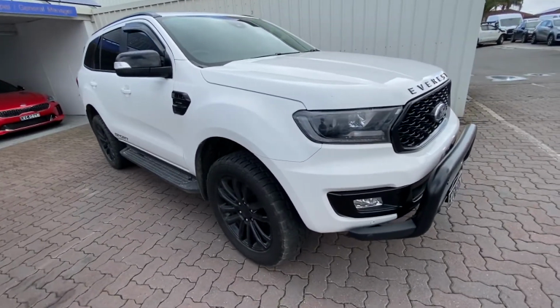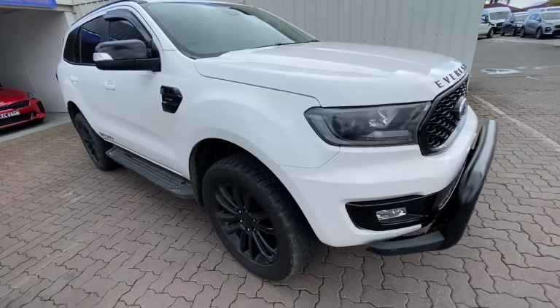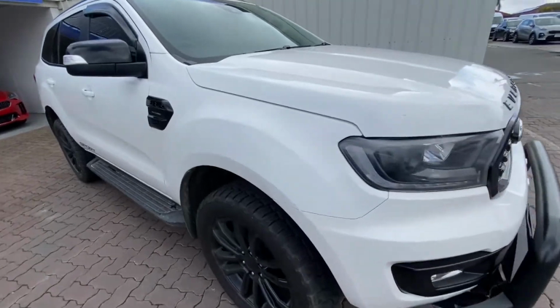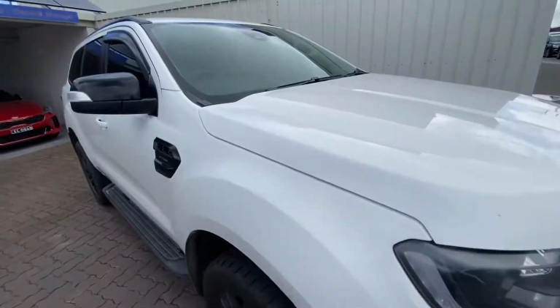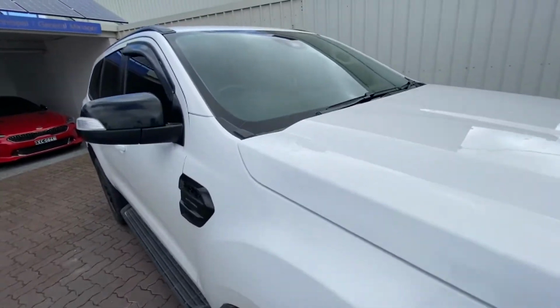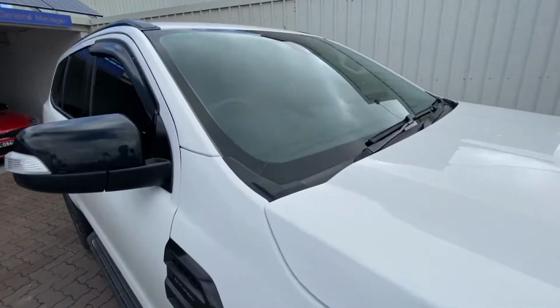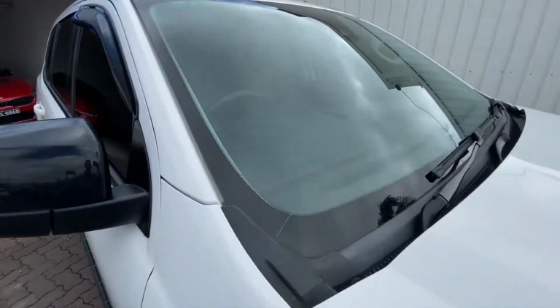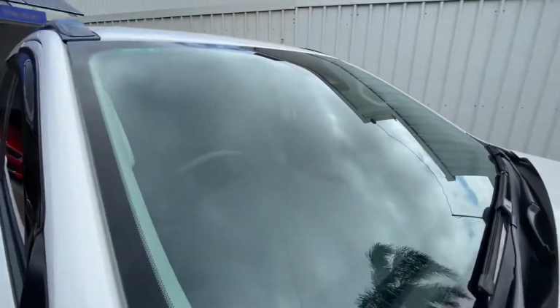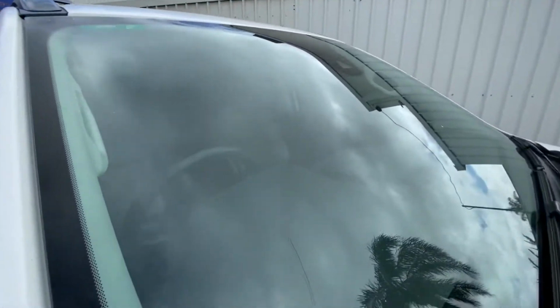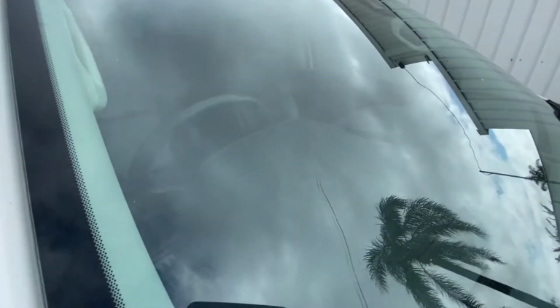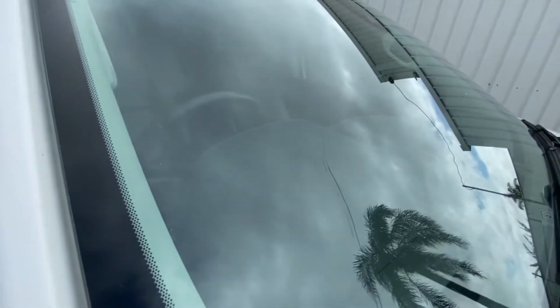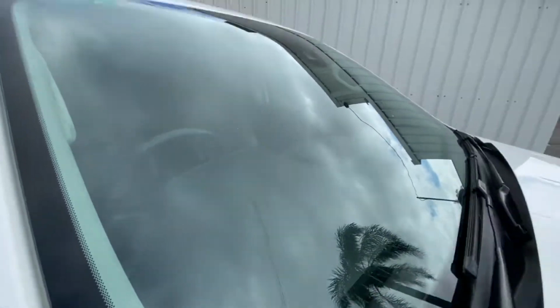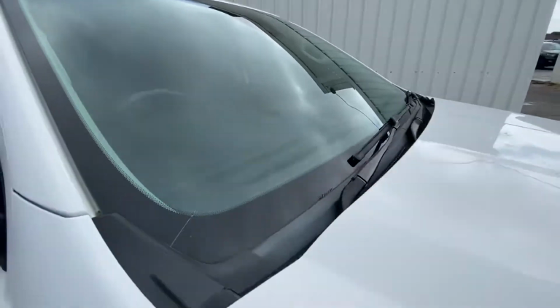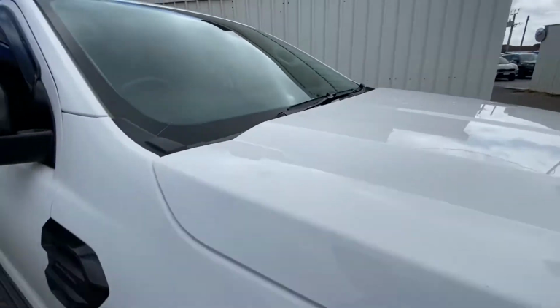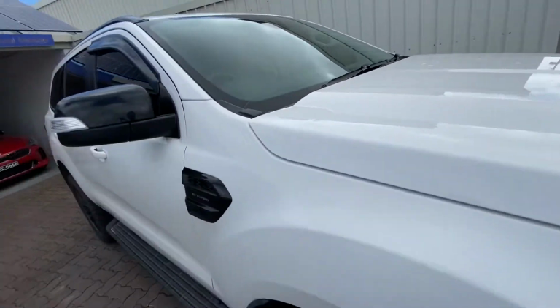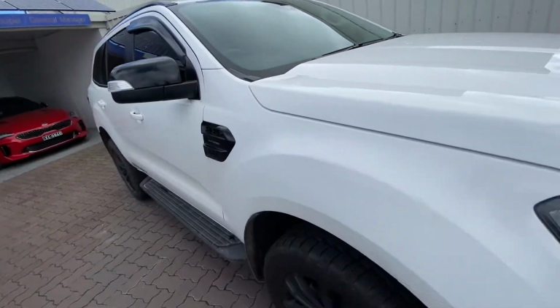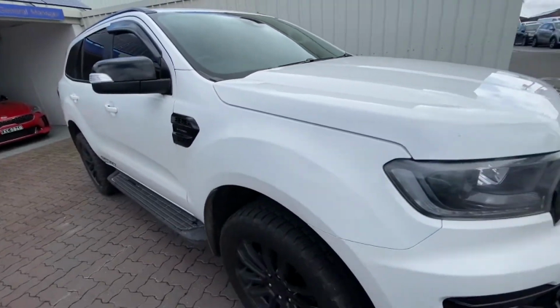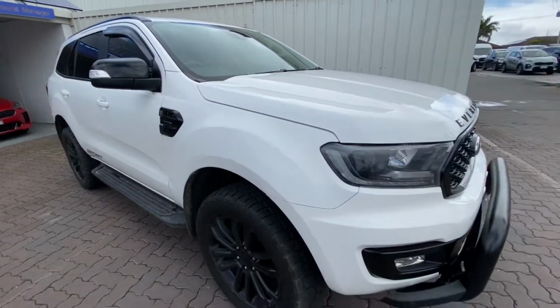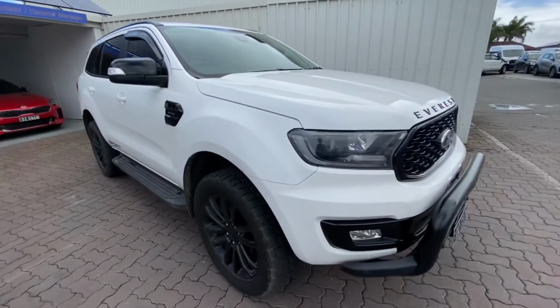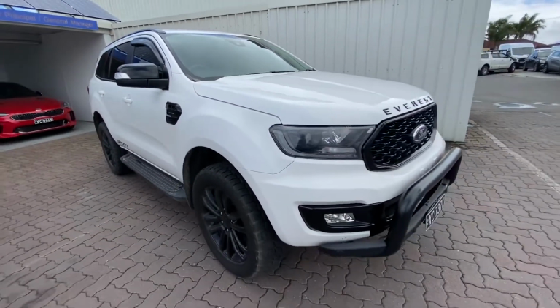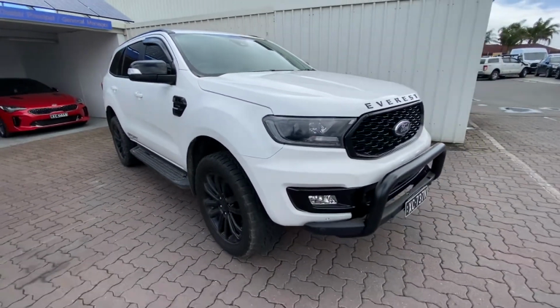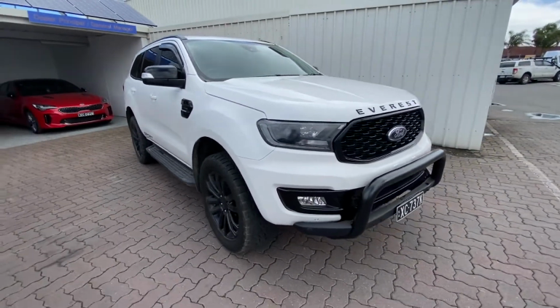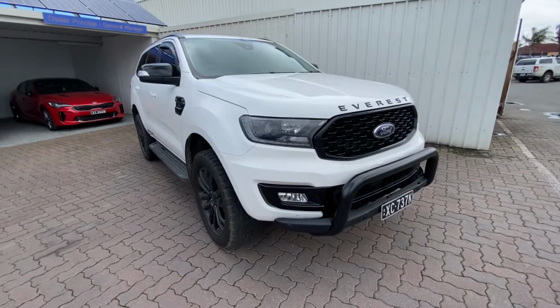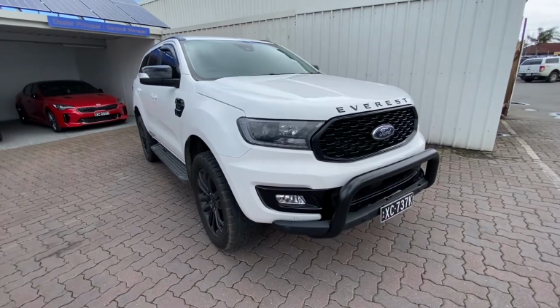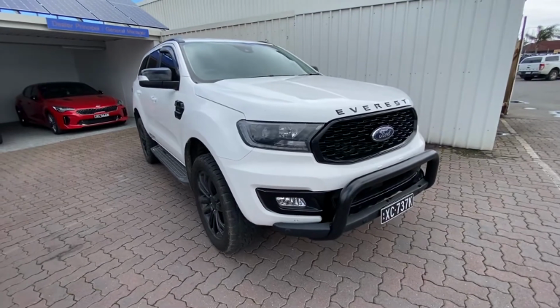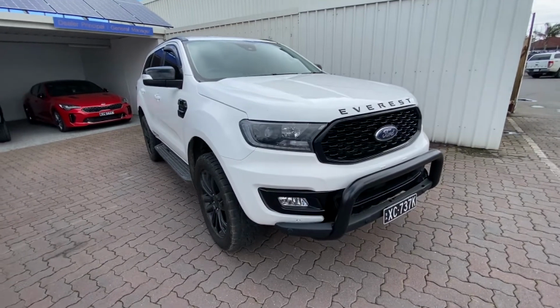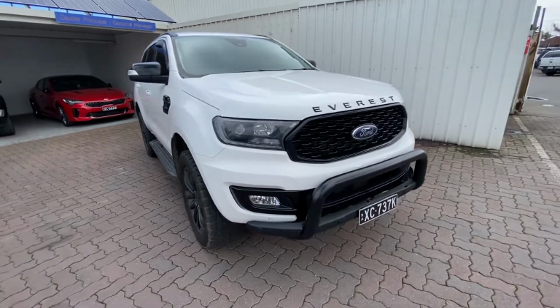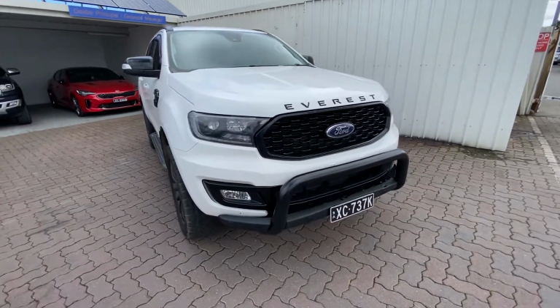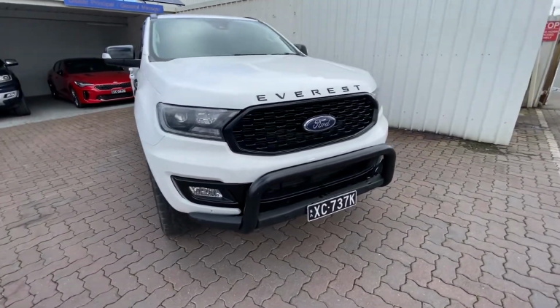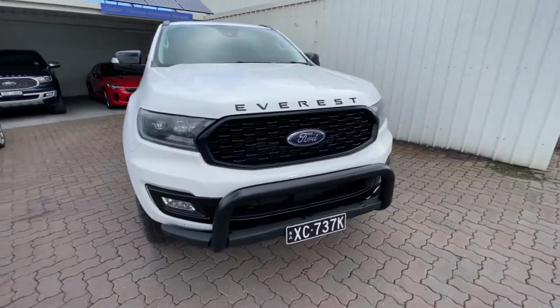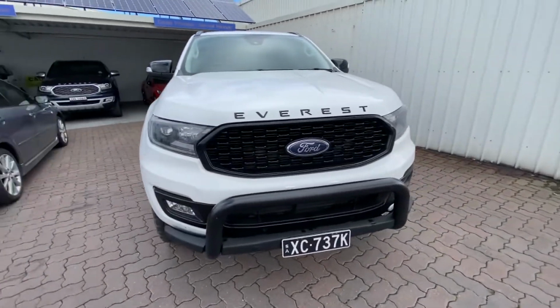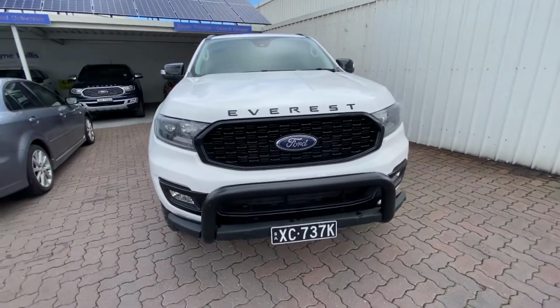The main and first major thing is it is due for a new windscreen, so we'll do that — that's no problem. But if you can look past the dirt and the grime, you can have an idea of how nice an Everest Sport this is.